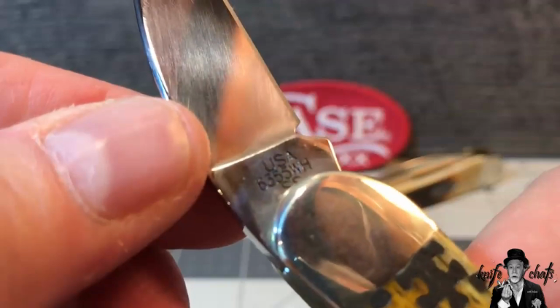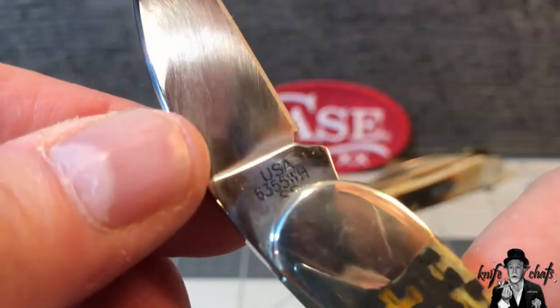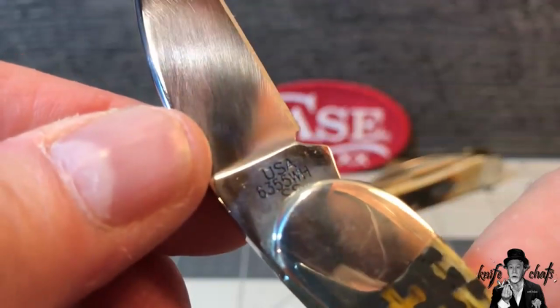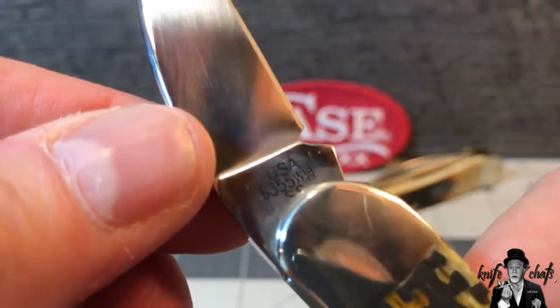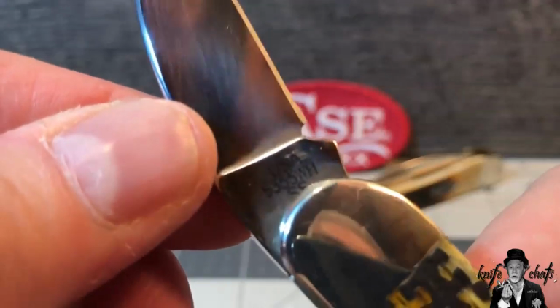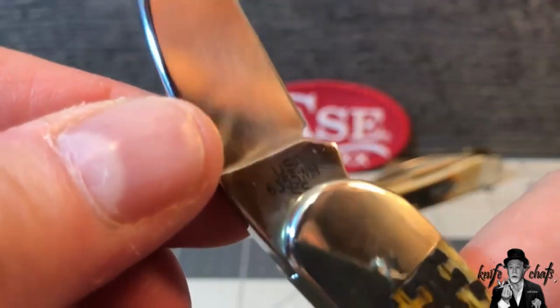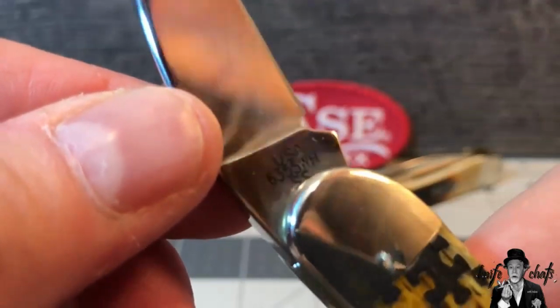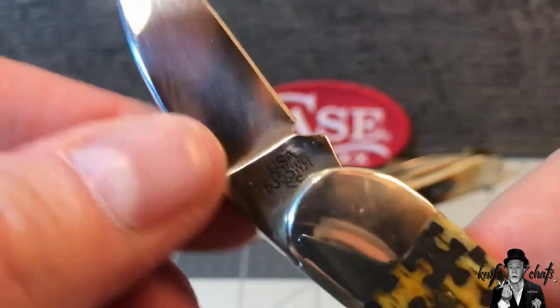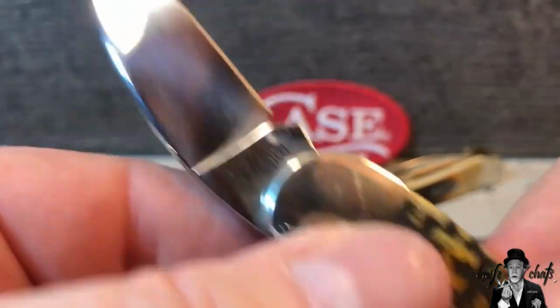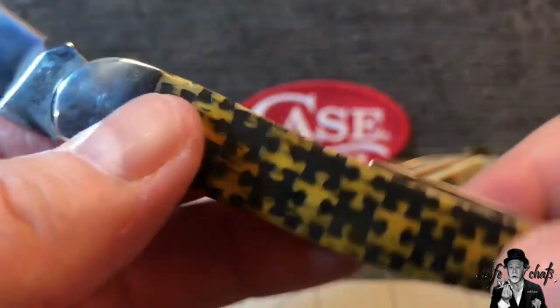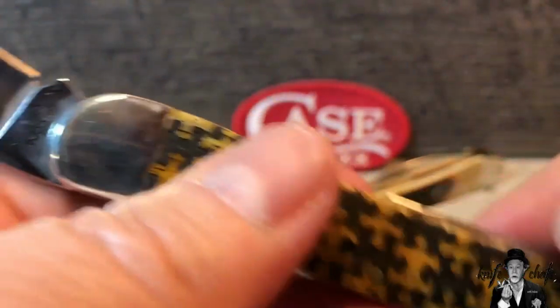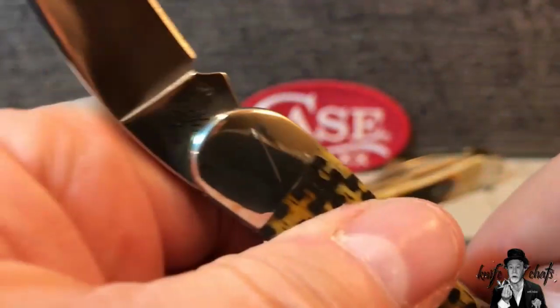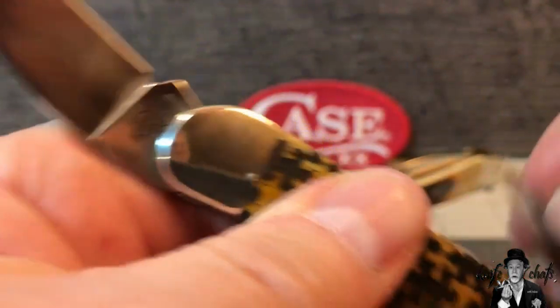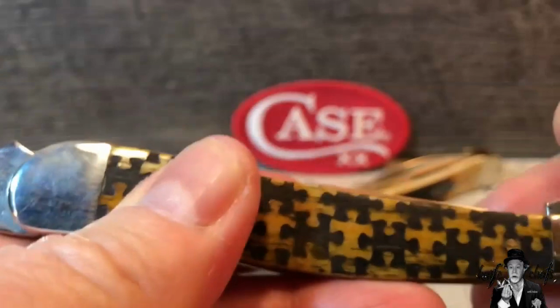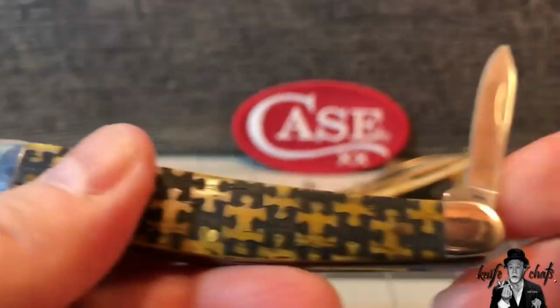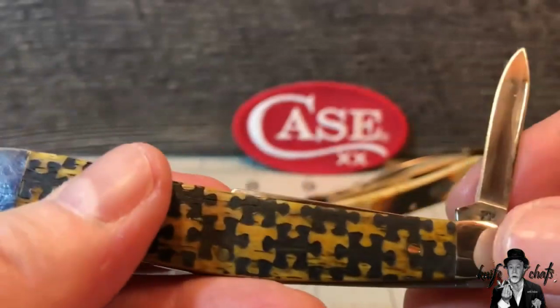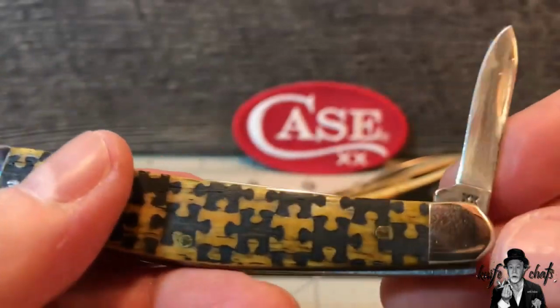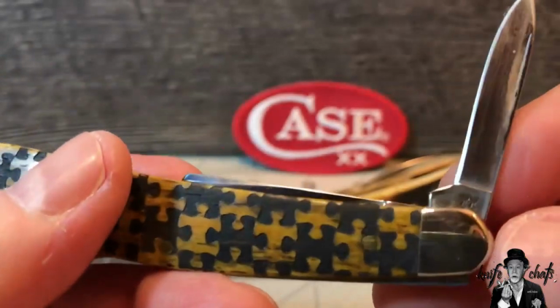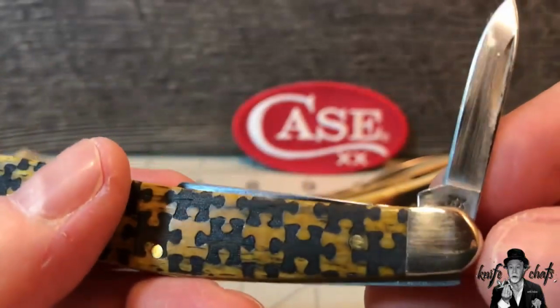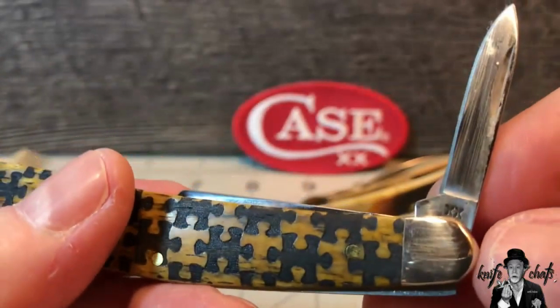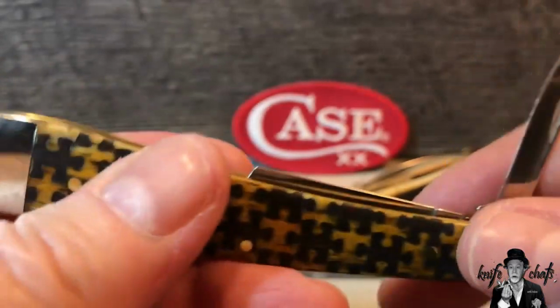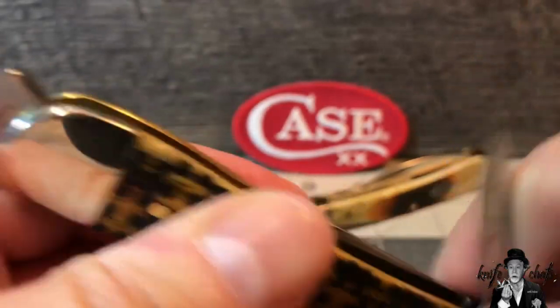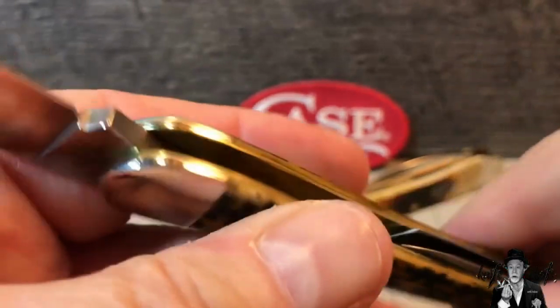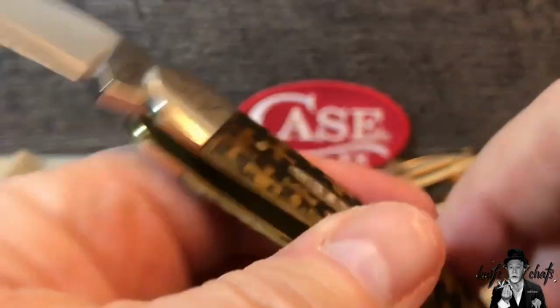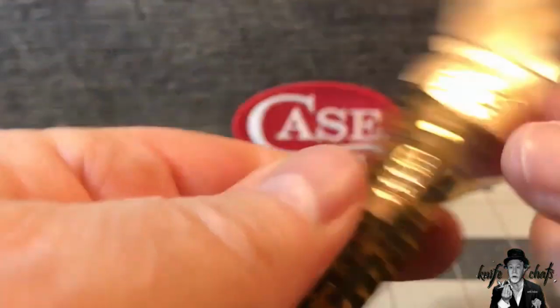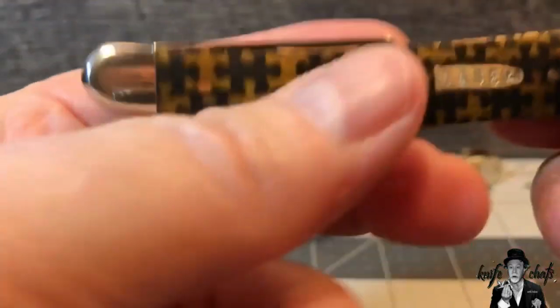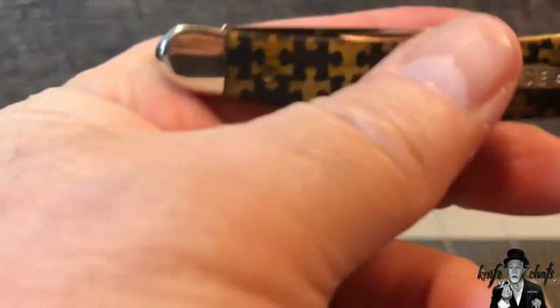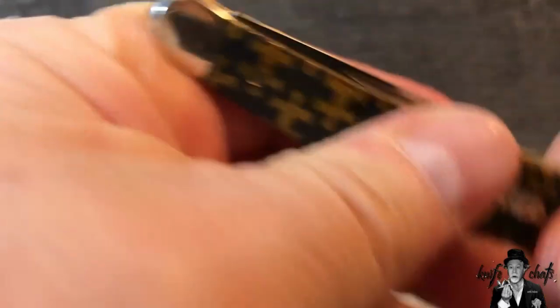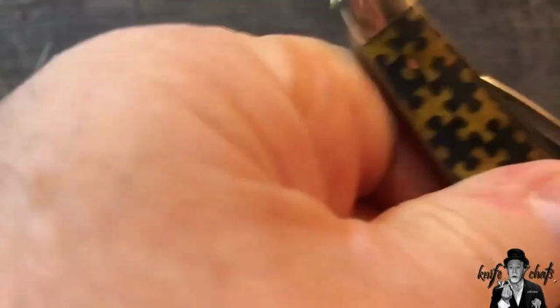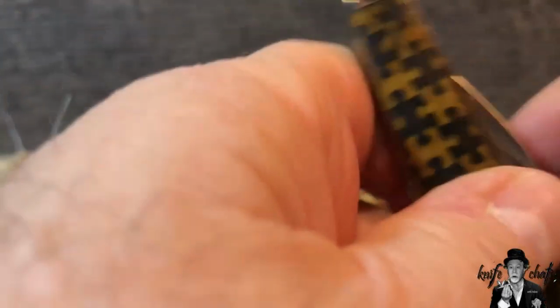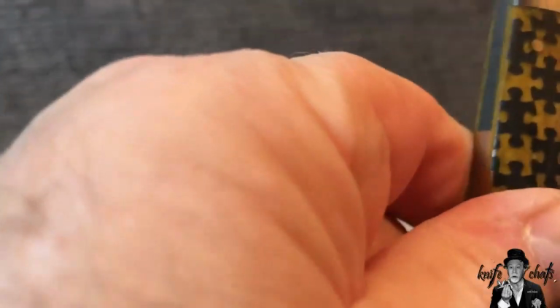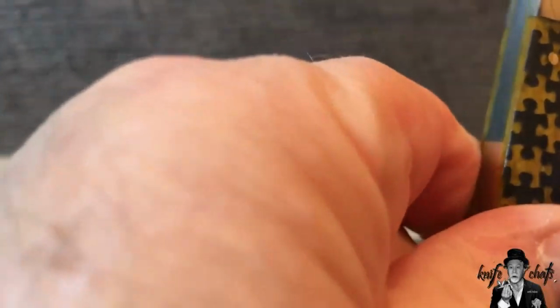The stamping reads 6355 WH SS USA. Then the other two blades - you've got the pen blade down there with the Double X, and the coping blade over here.